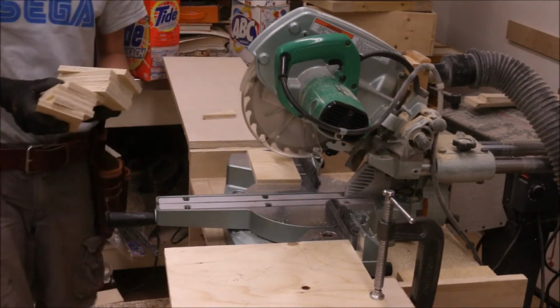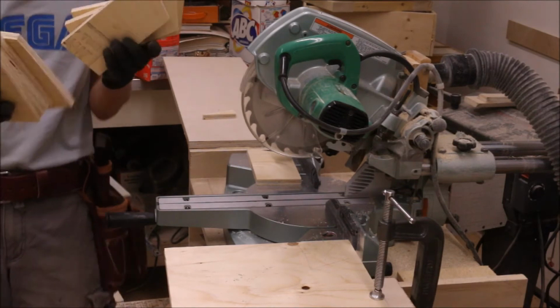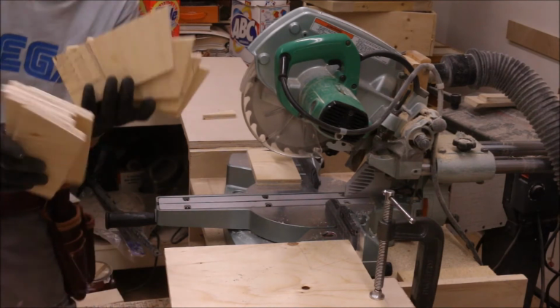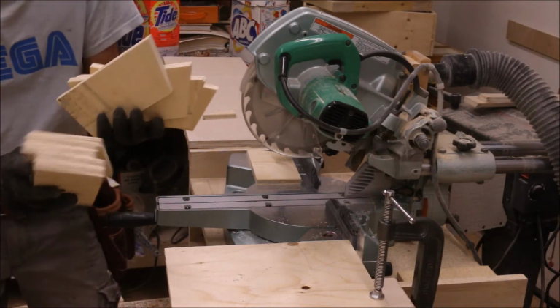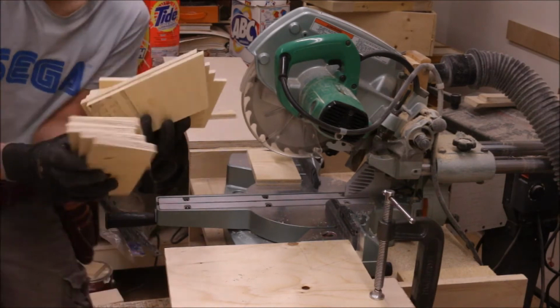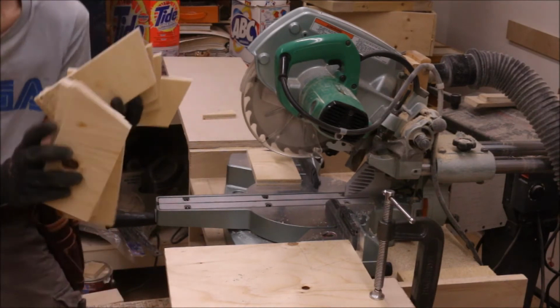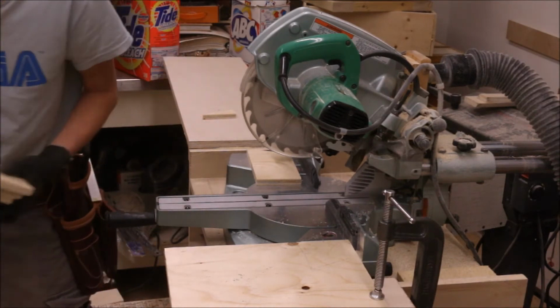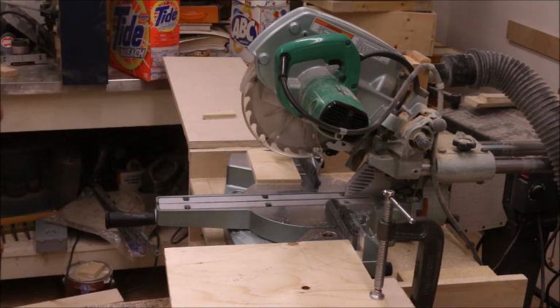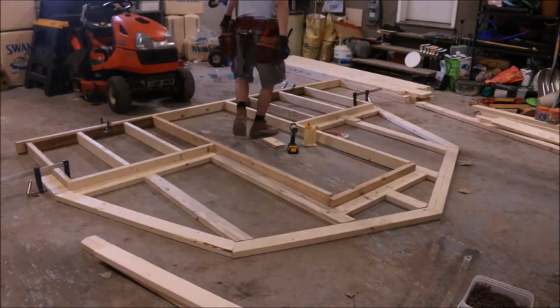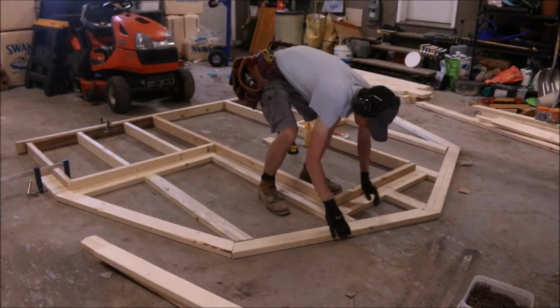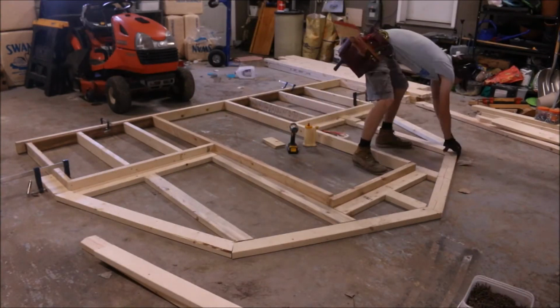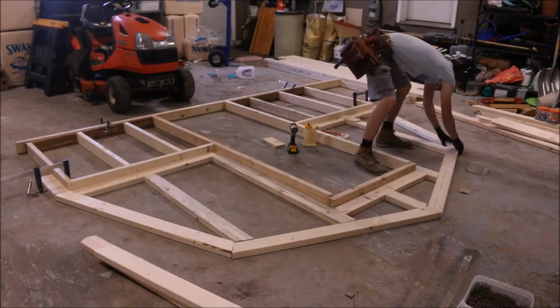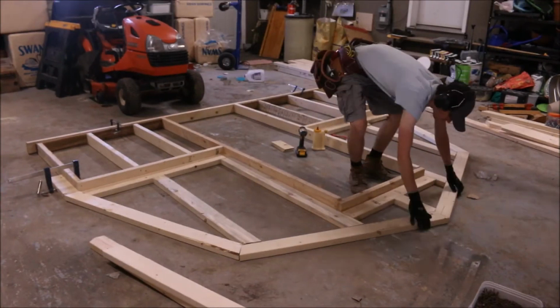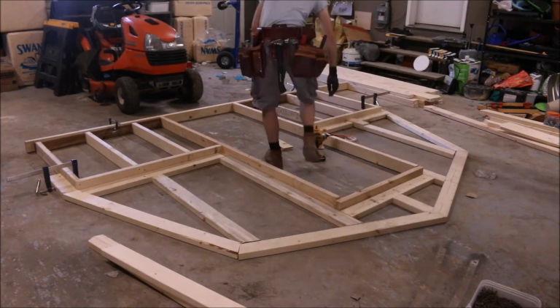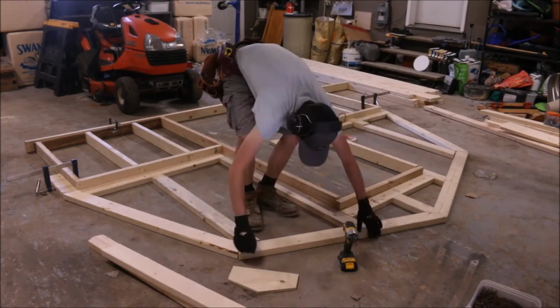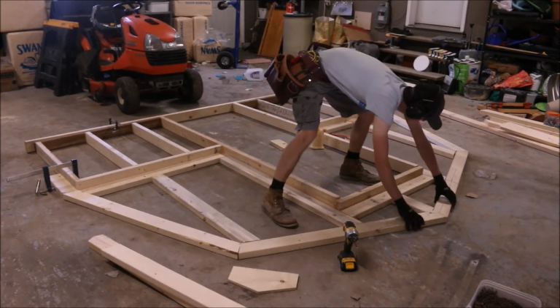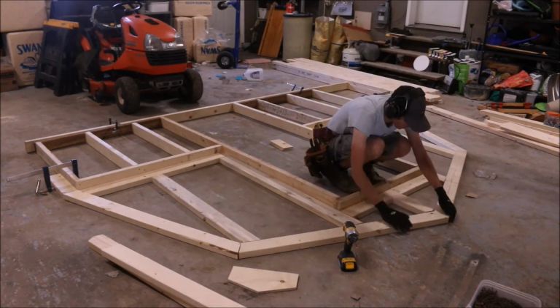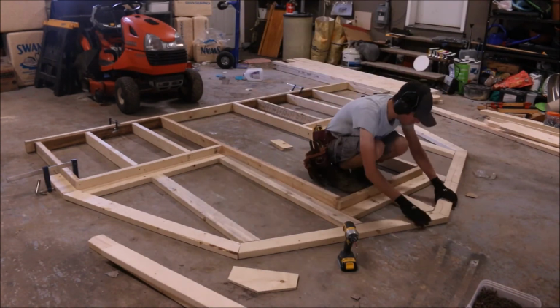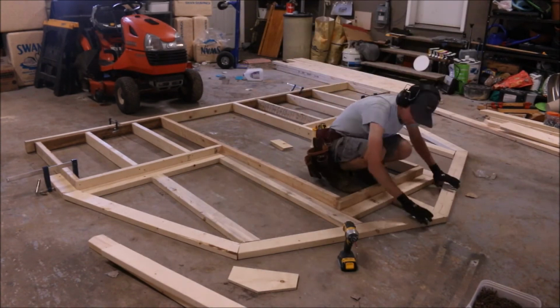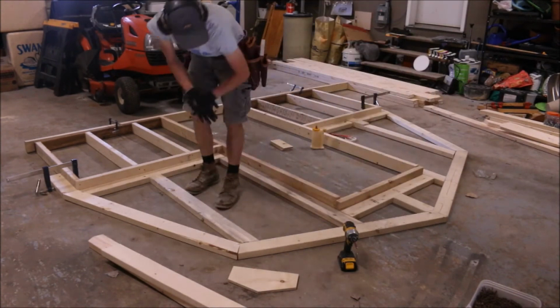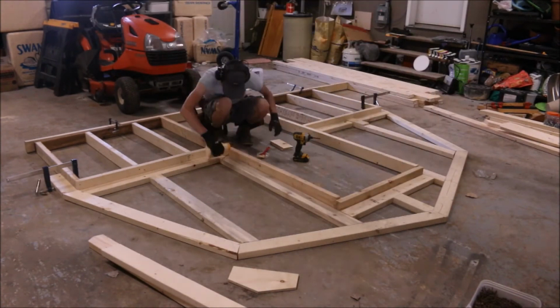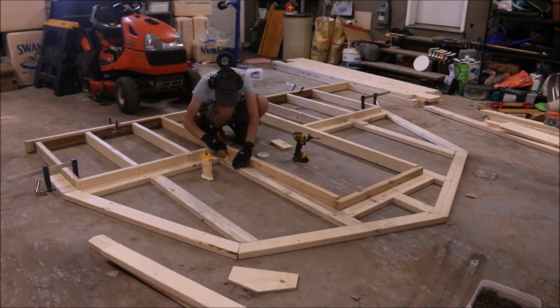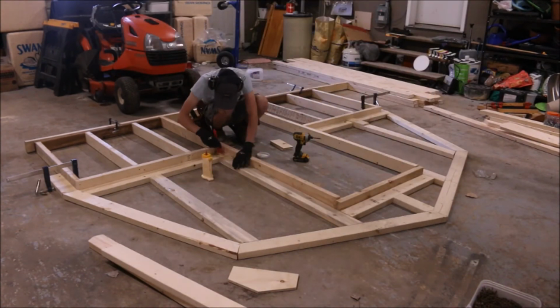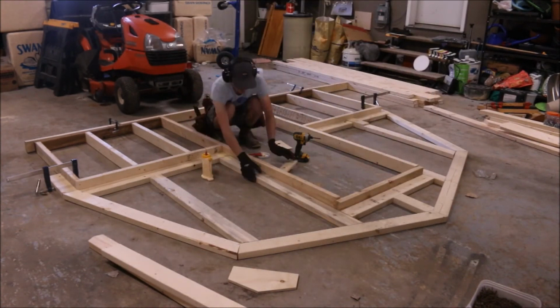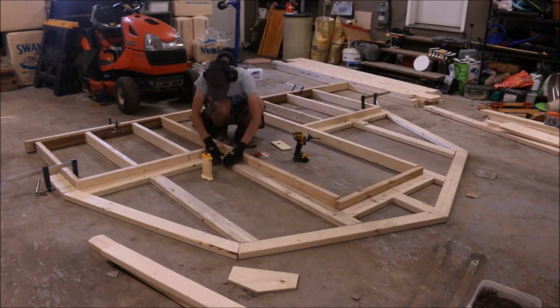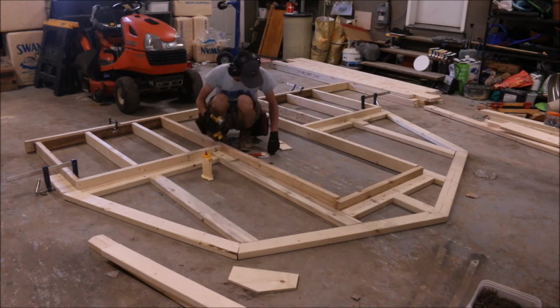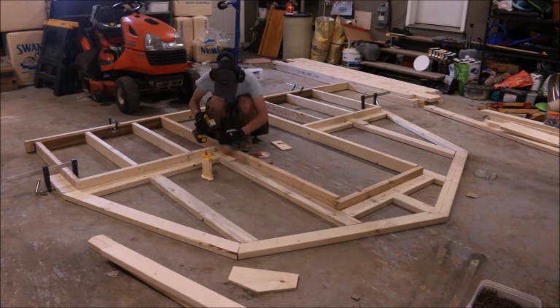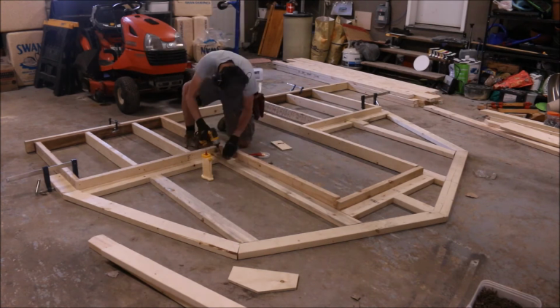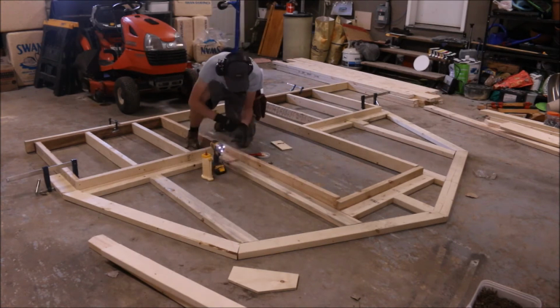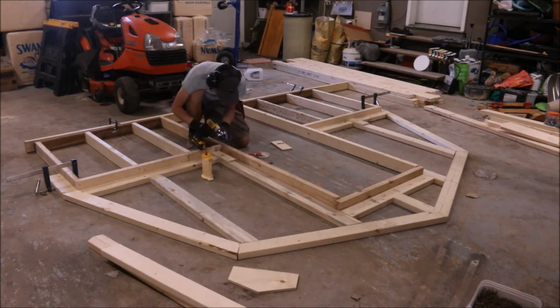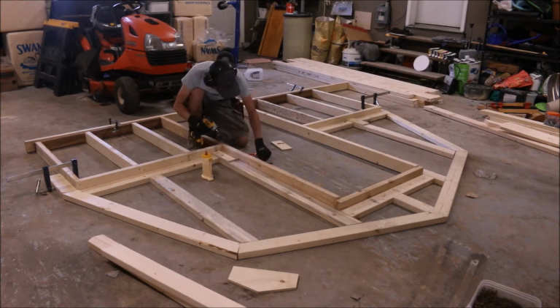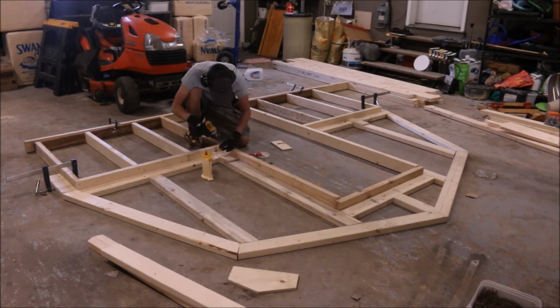Time for a little gusset dance! I've laid out the front of the greenhouse on the ground — you can see the door frame there as well as the pieces we cut for the front truss, just so I know where everything goes together.